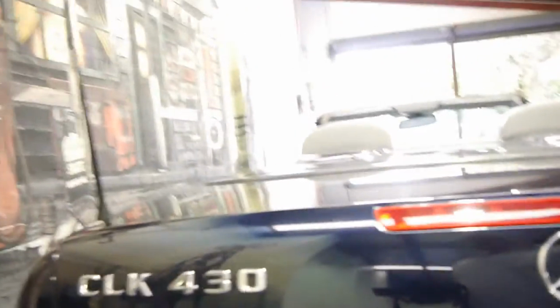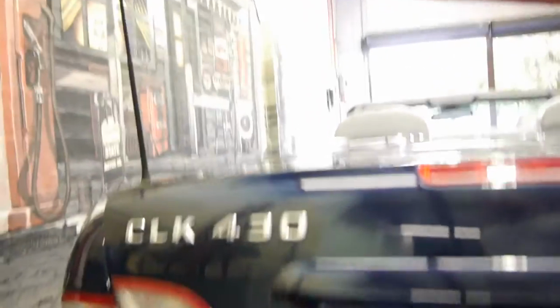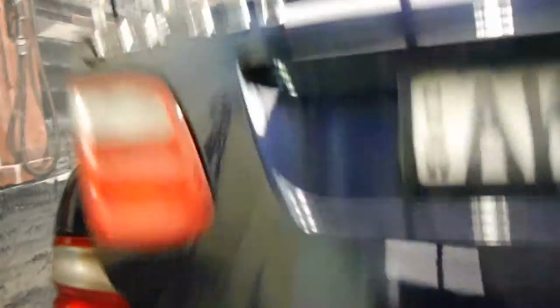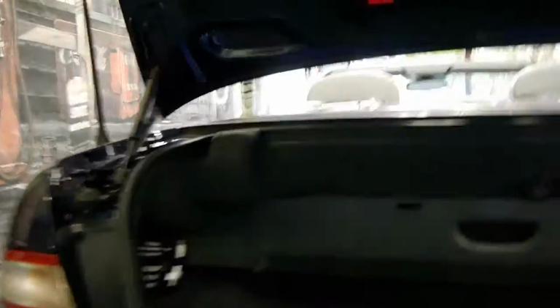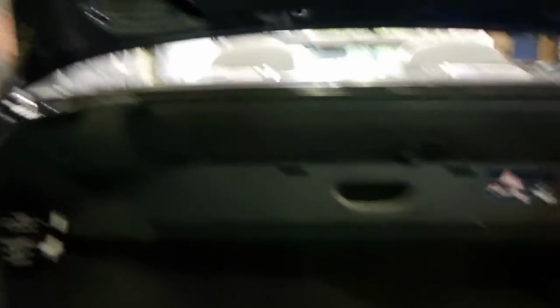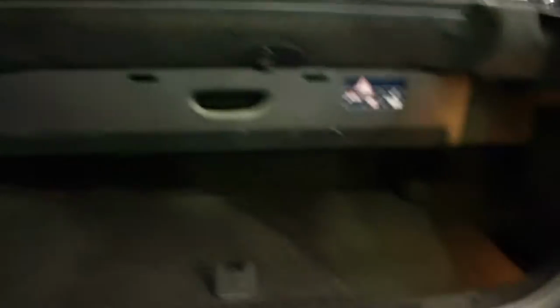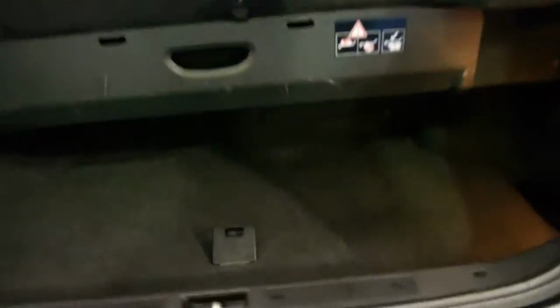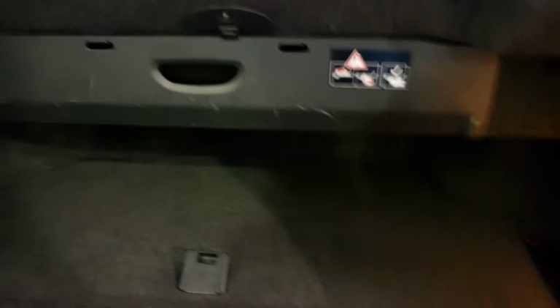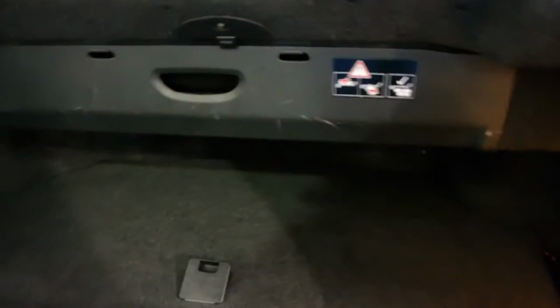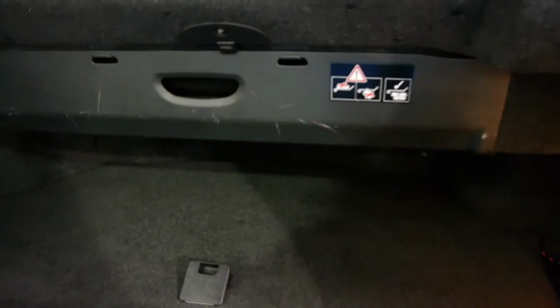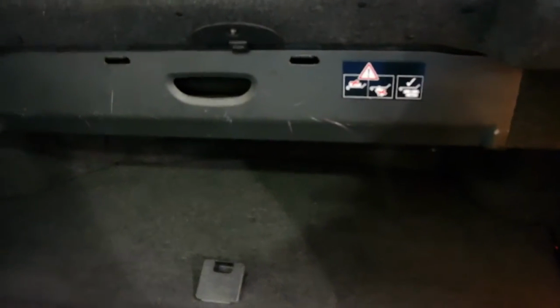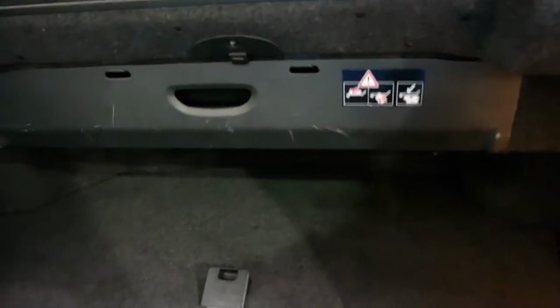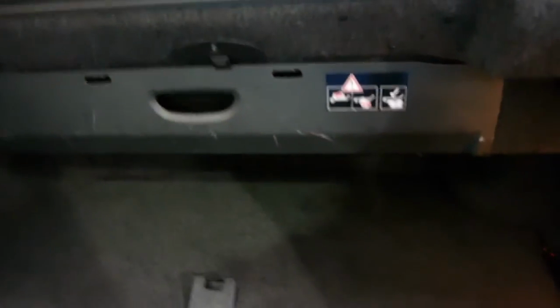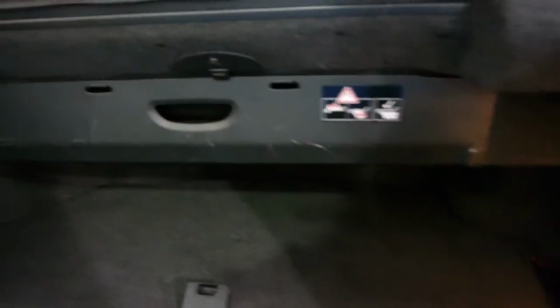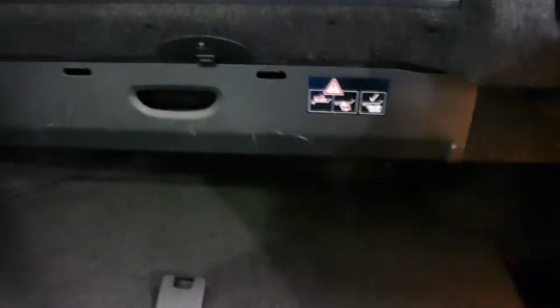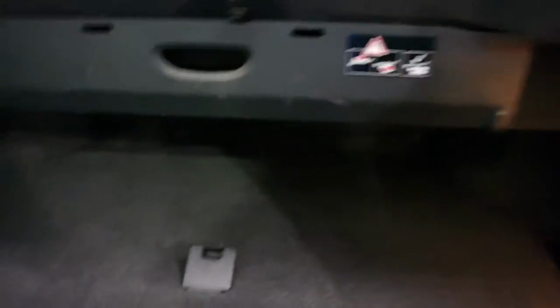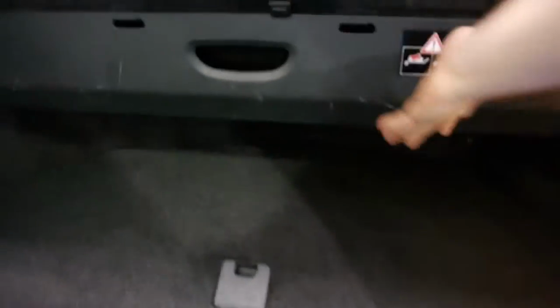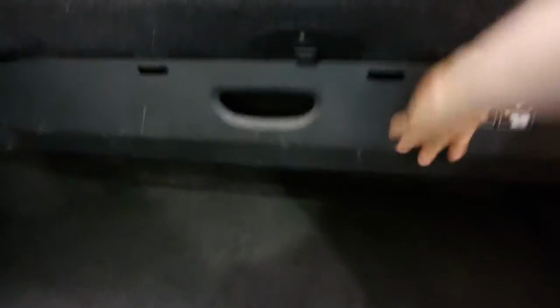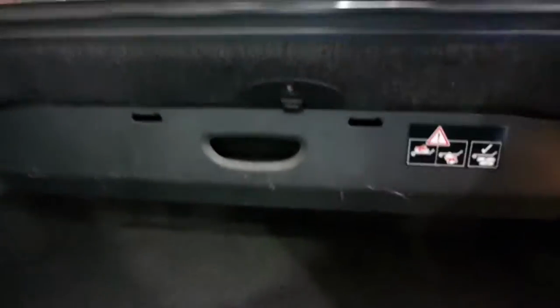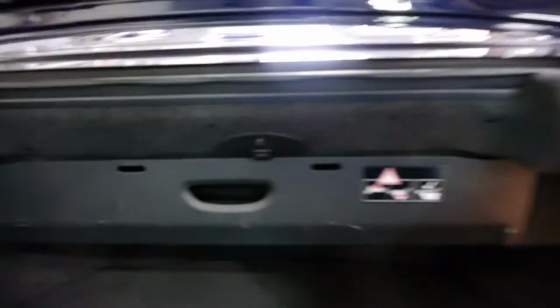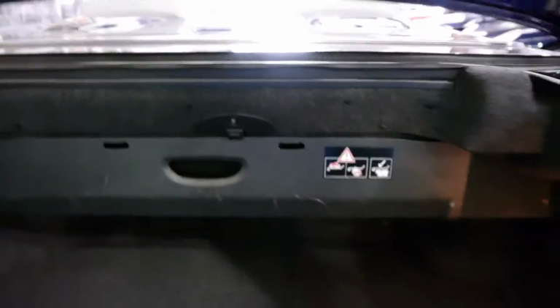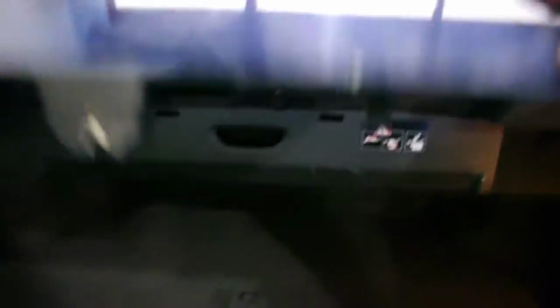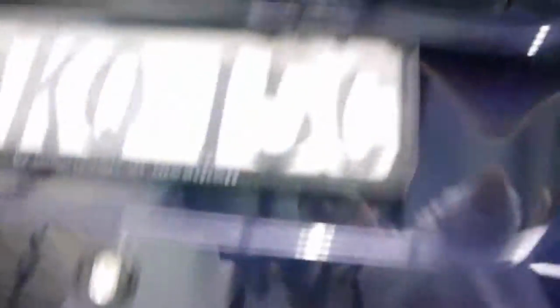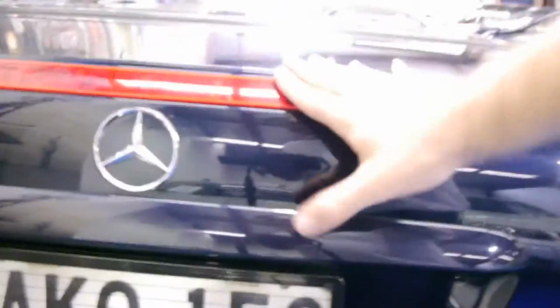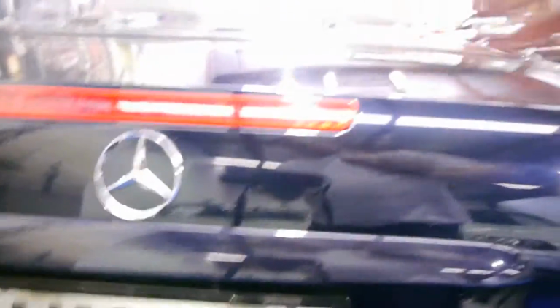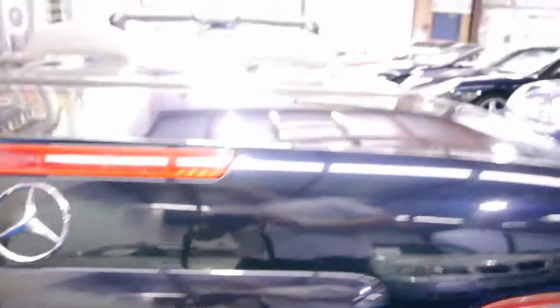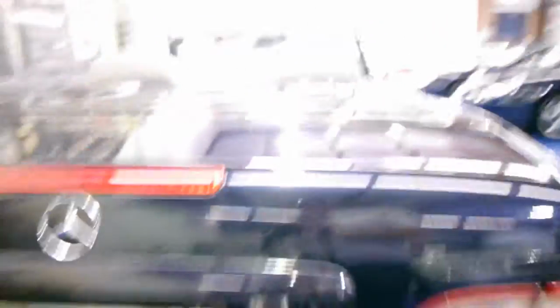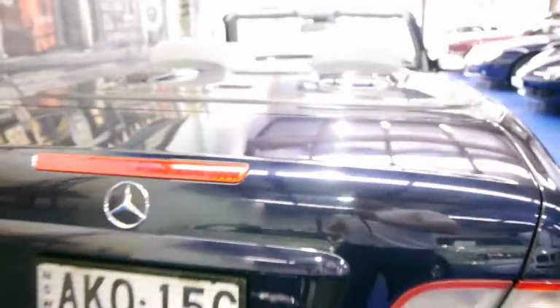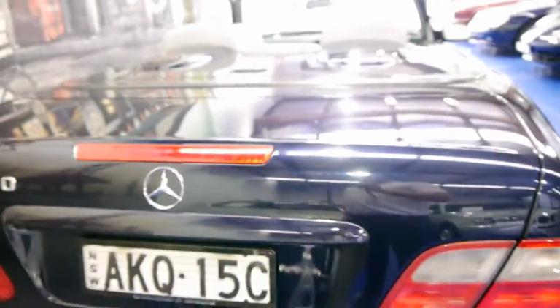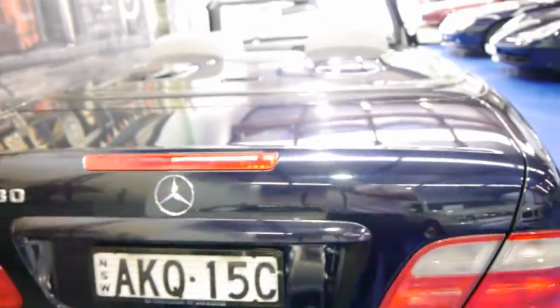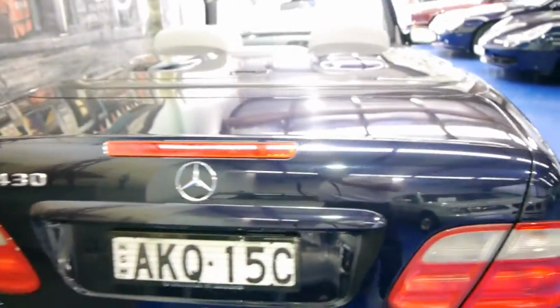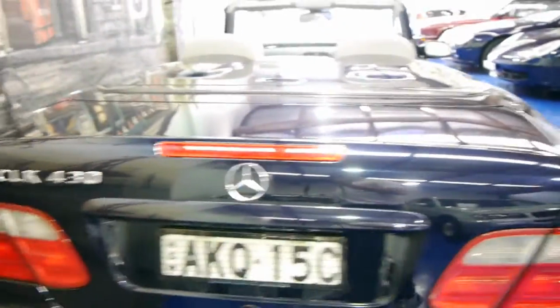Obviously the roof's down, so you've still got some boot space but it is a bit limited. If the roof is up, you can simply lift this panel and it gives you a much, much larger amount of space.